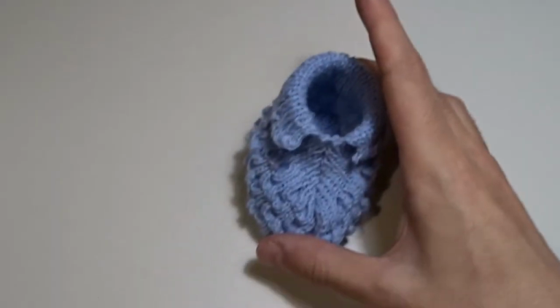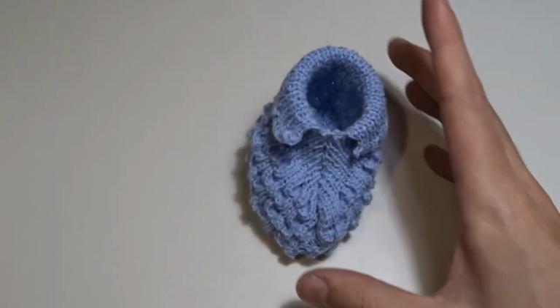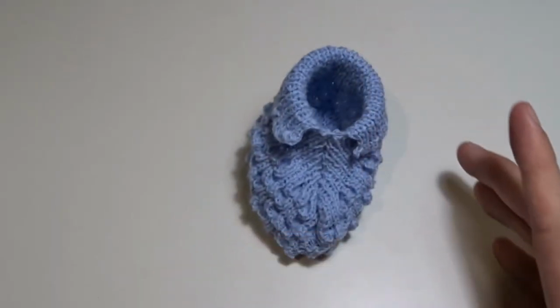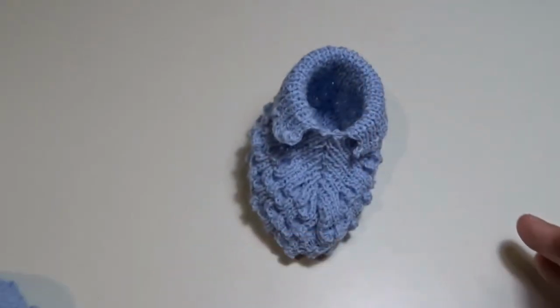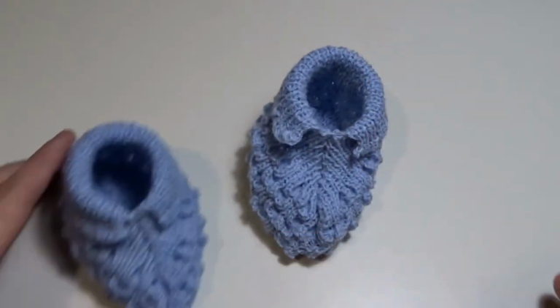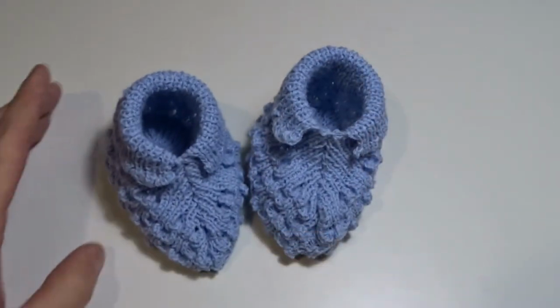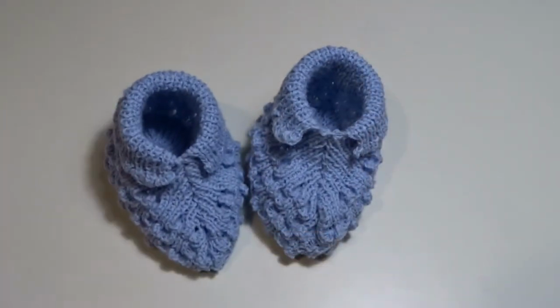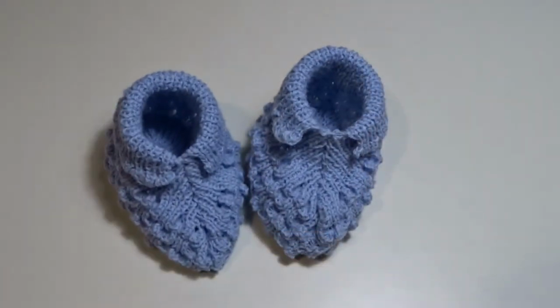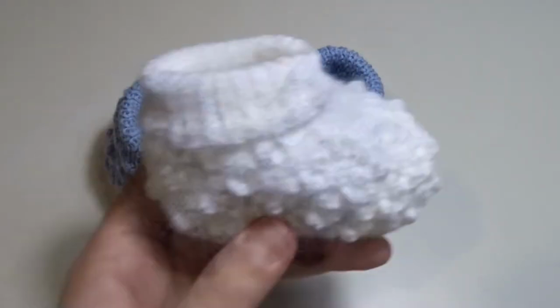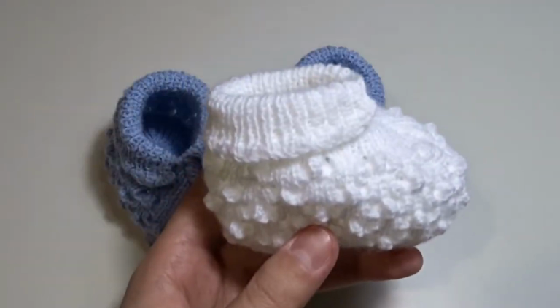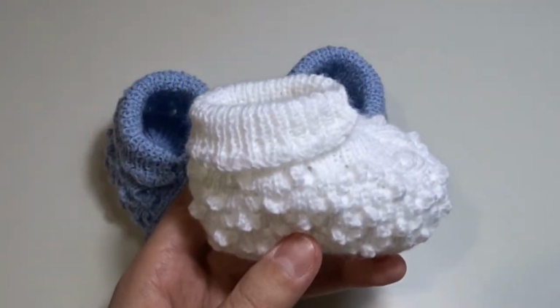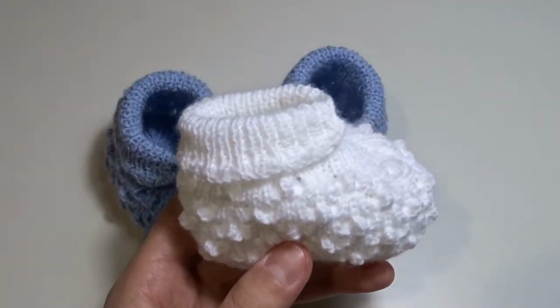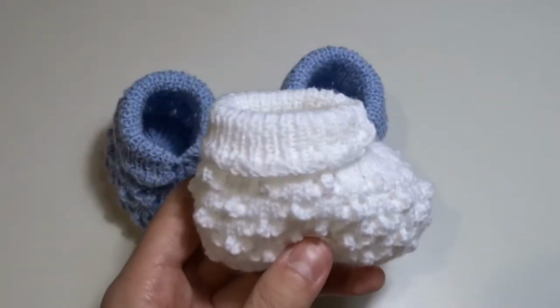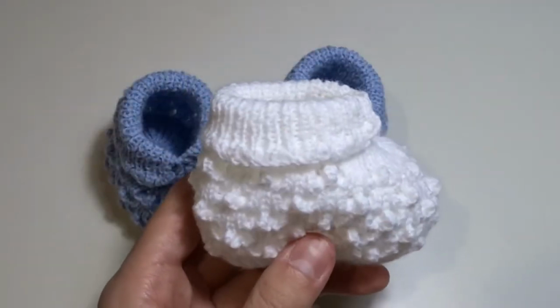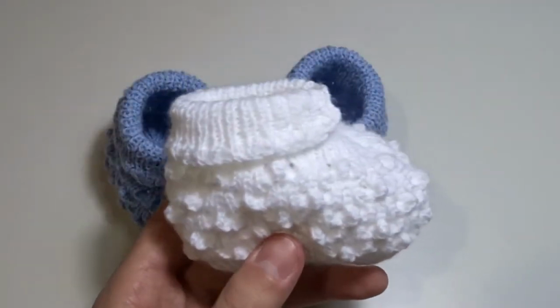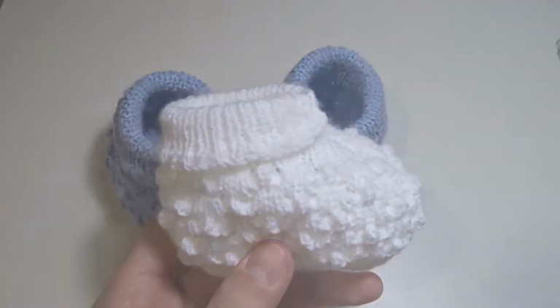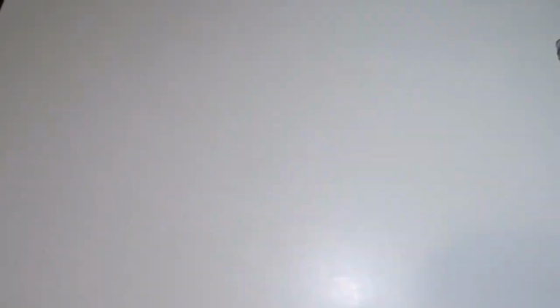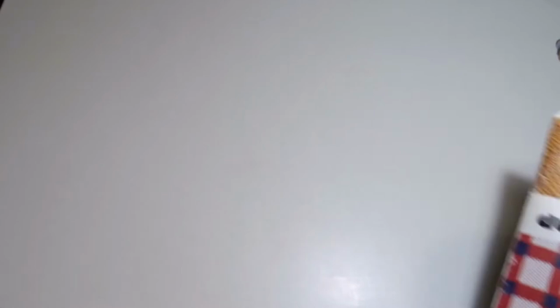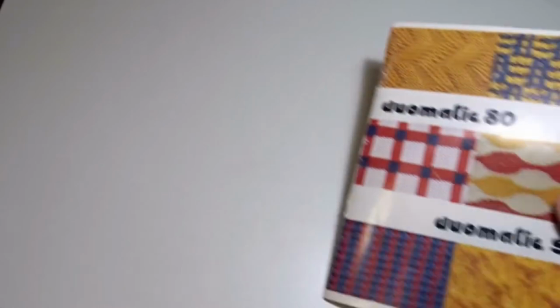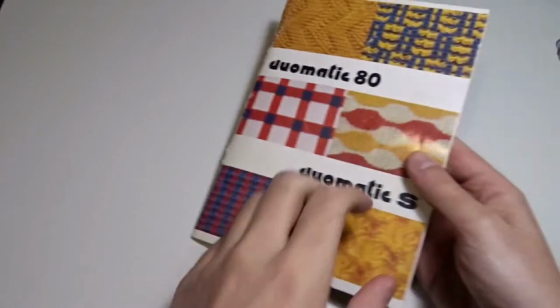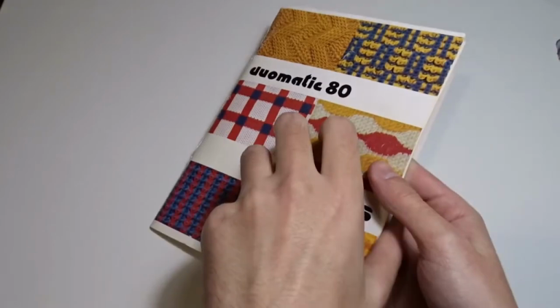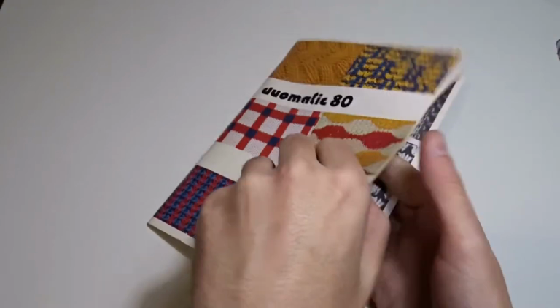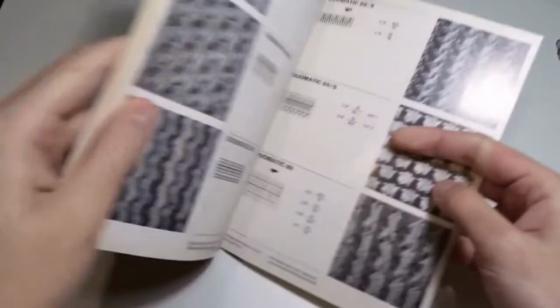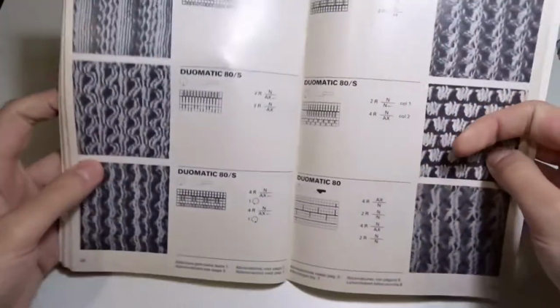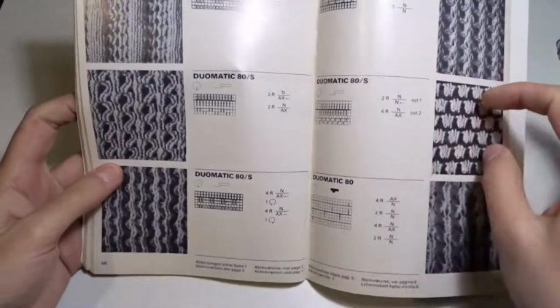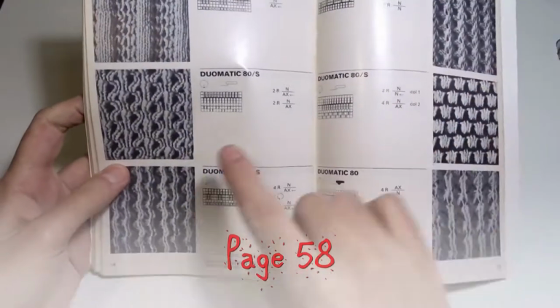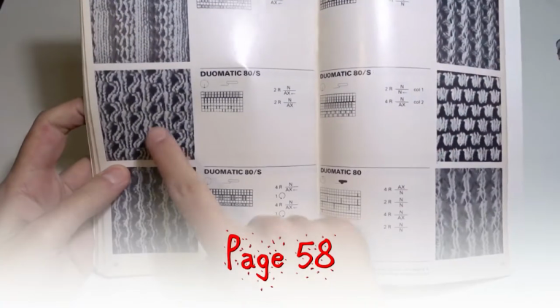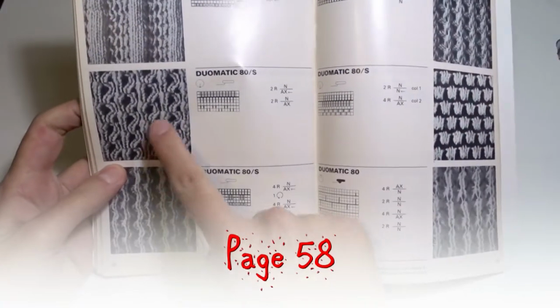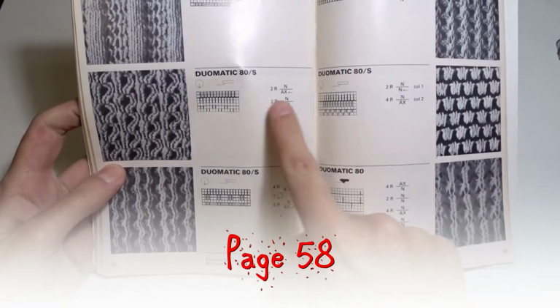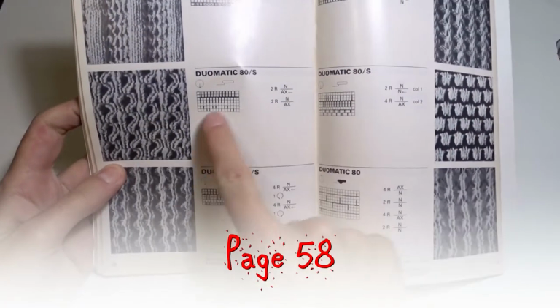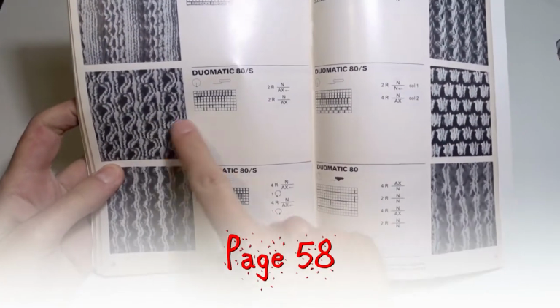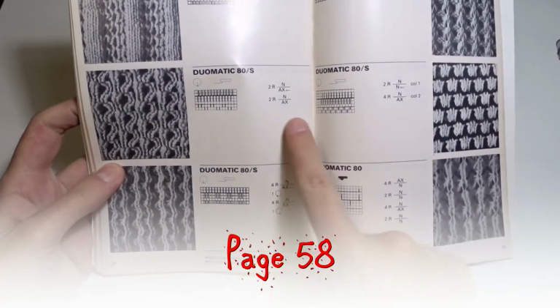Today I will show you how to make cute baby booties on the passap. You can find the diagram on page 58 in the Small Stitch Pattern book.